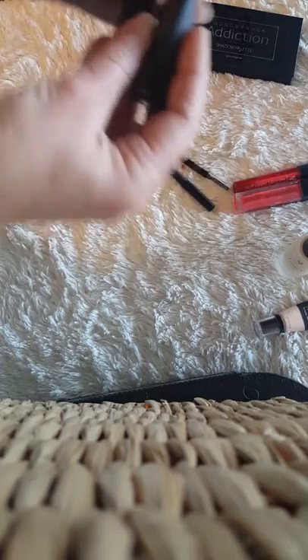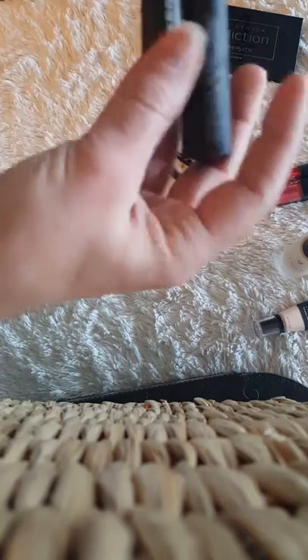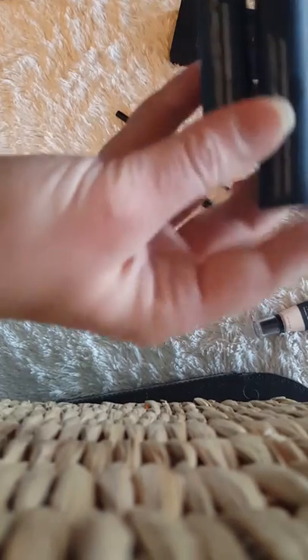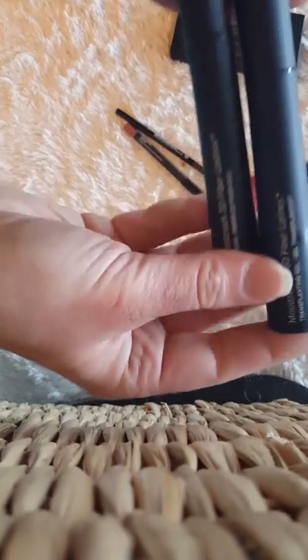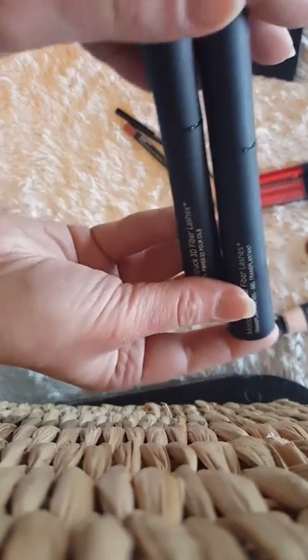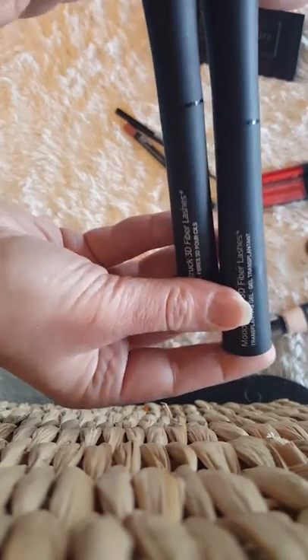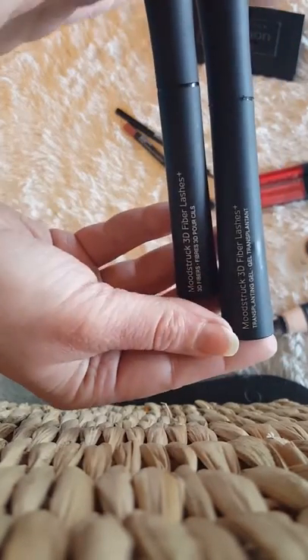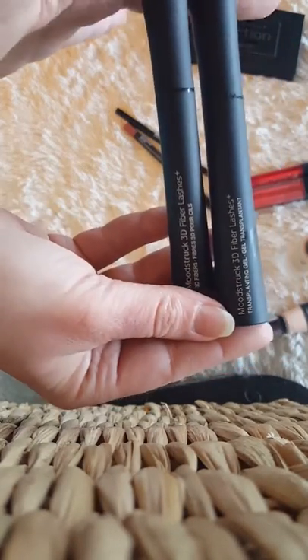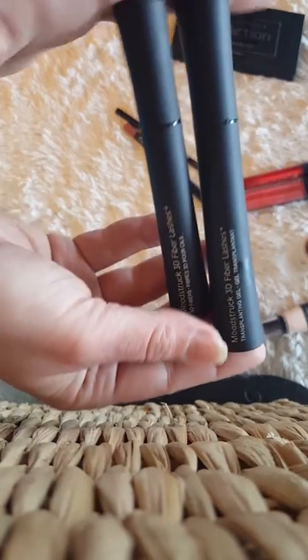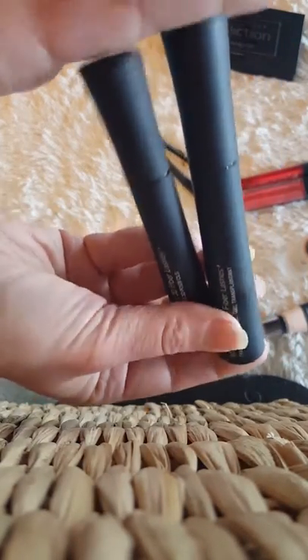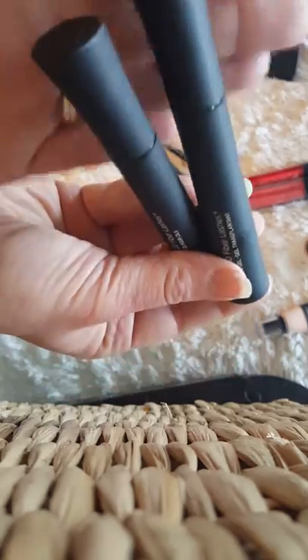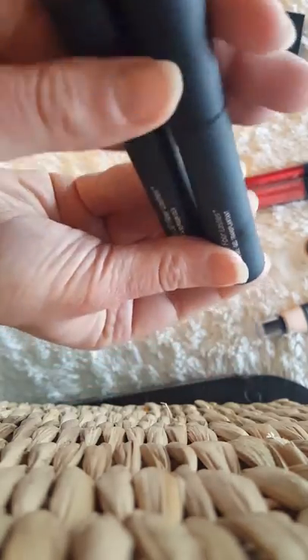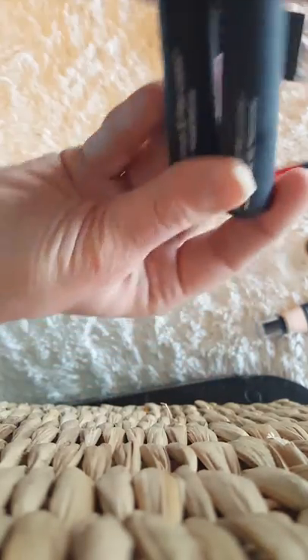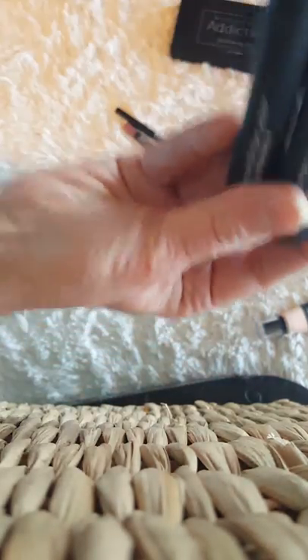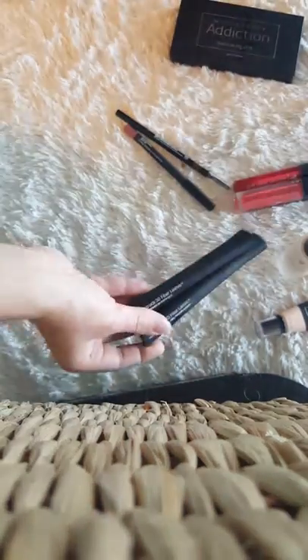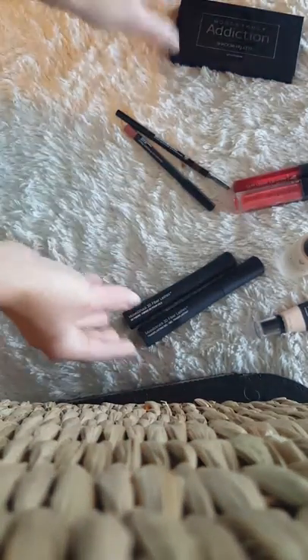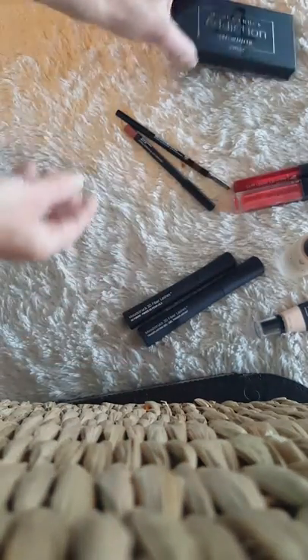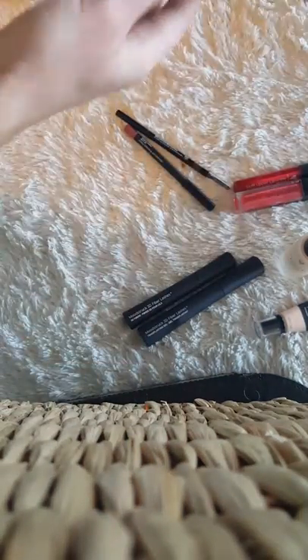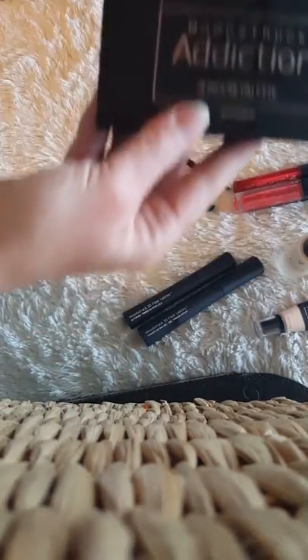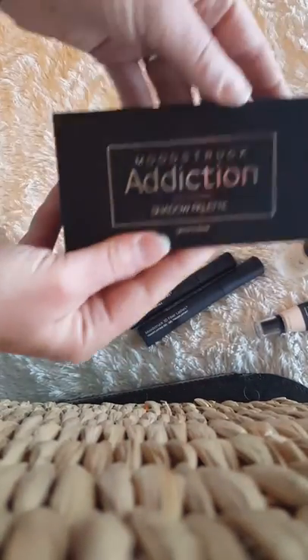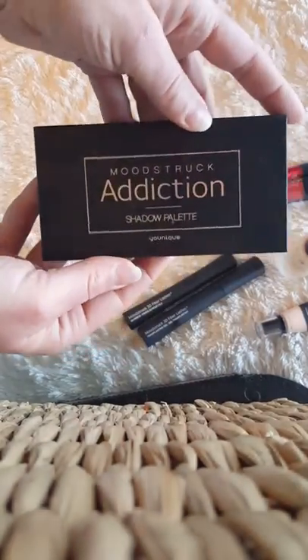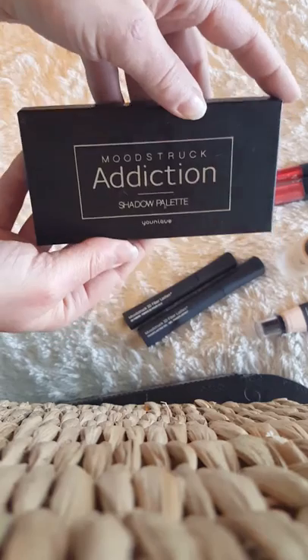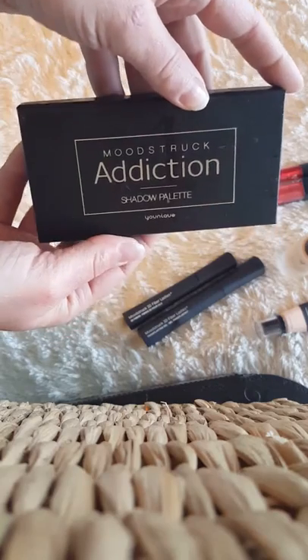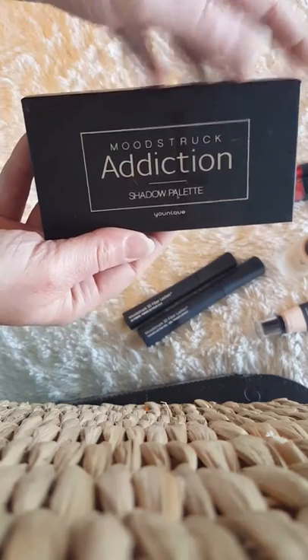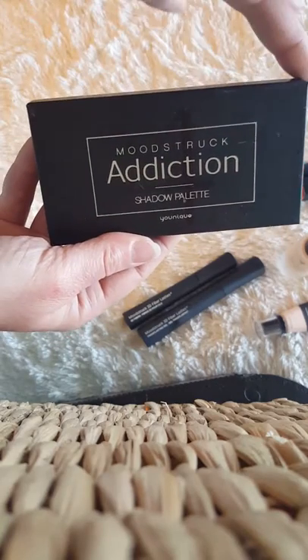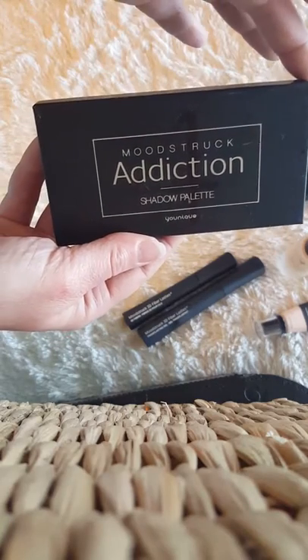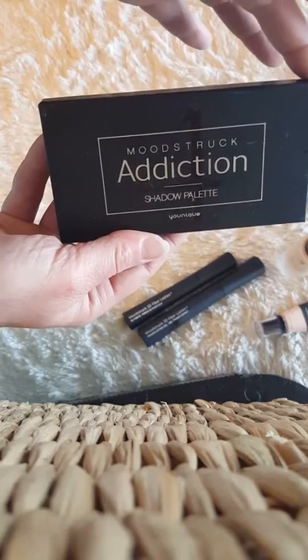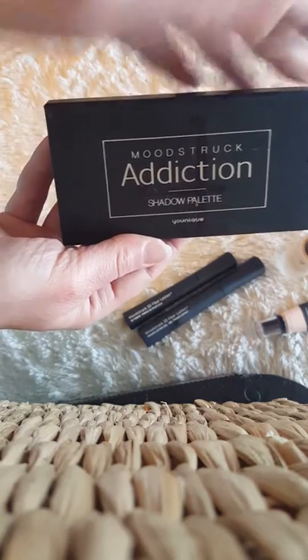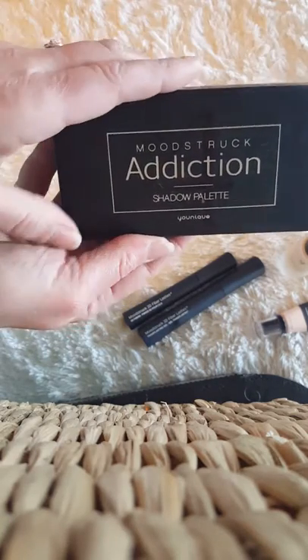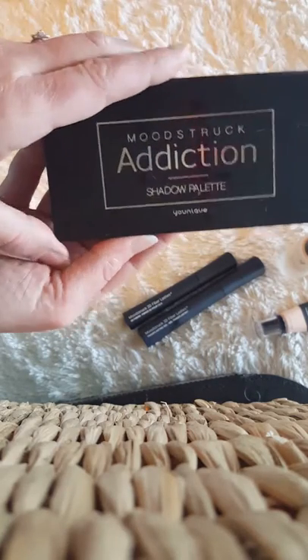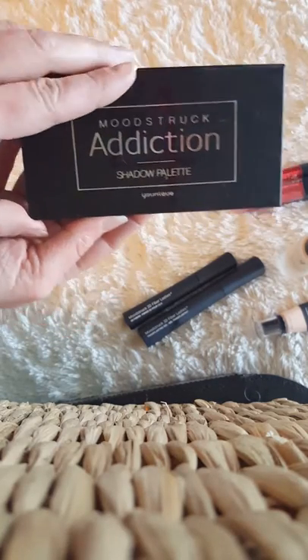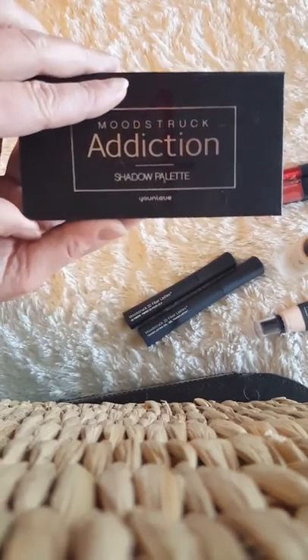3D Fiber Lashes — these are one of my must-haves, so it's going to come with the 3D Fiber Lashes. You're also going to get one of our eyeshadow palettes, and we have five different palettes to choose from.